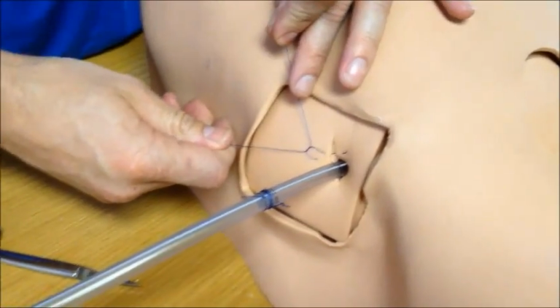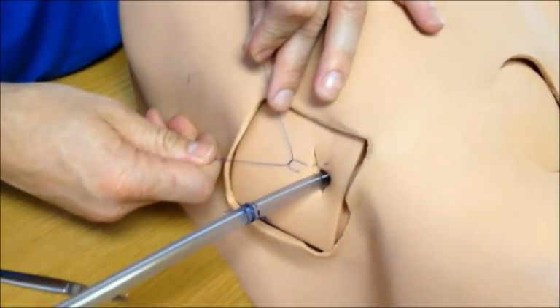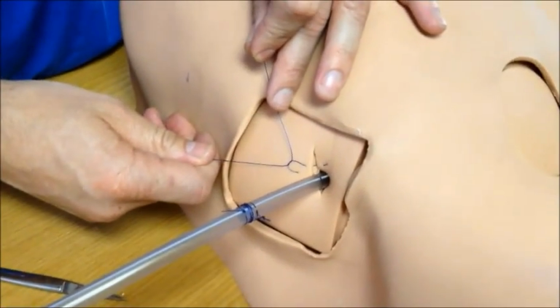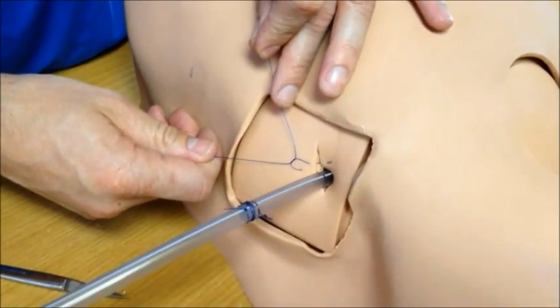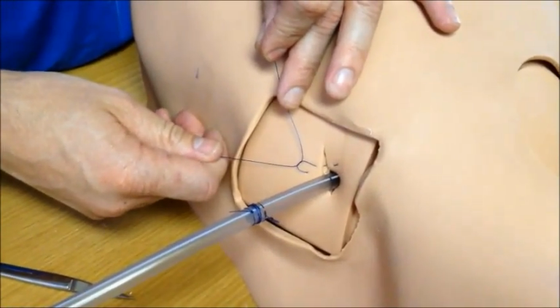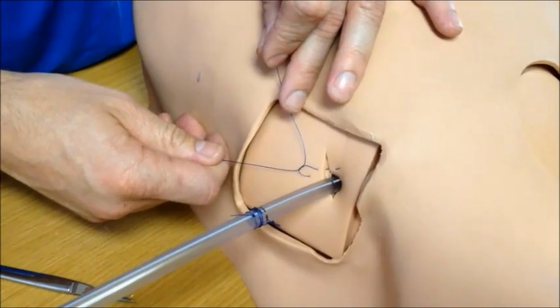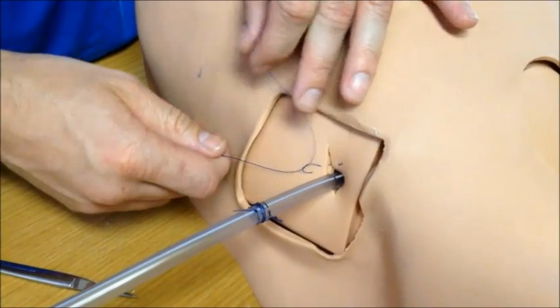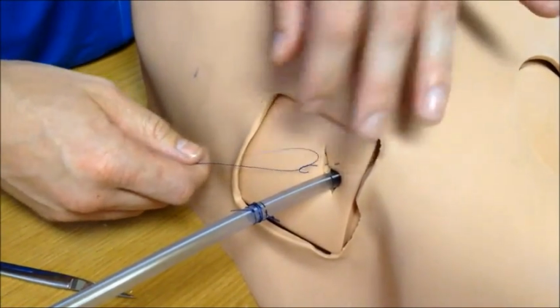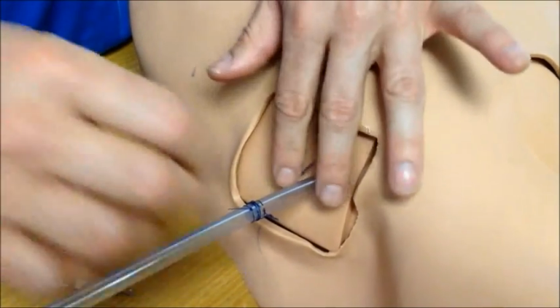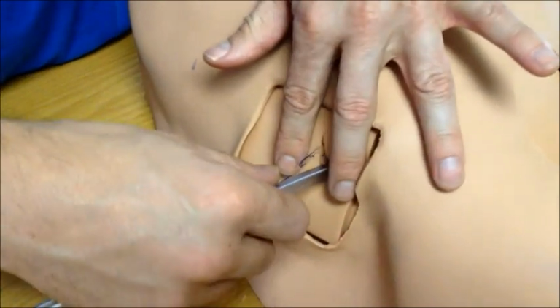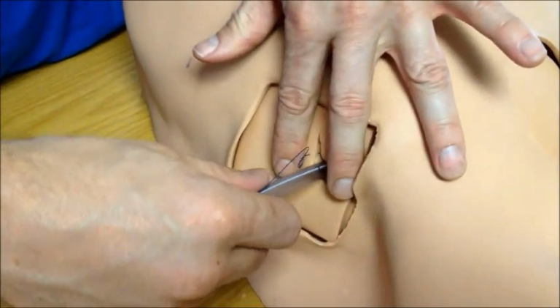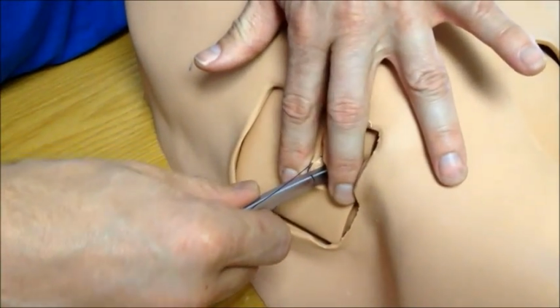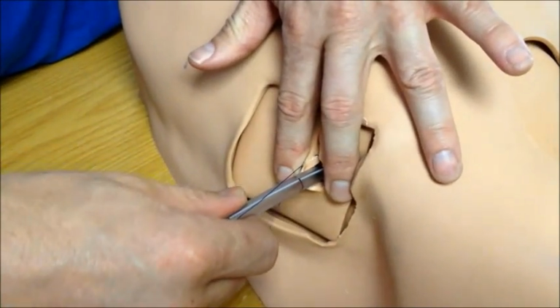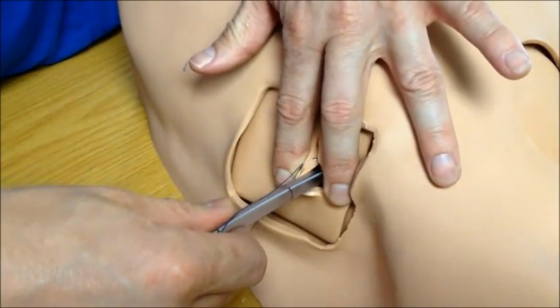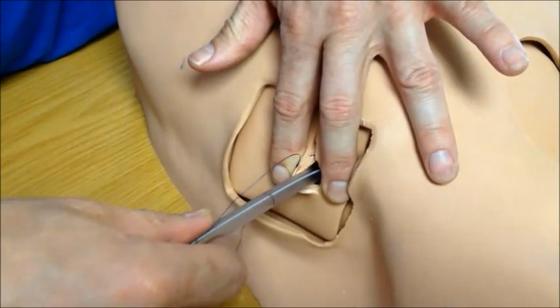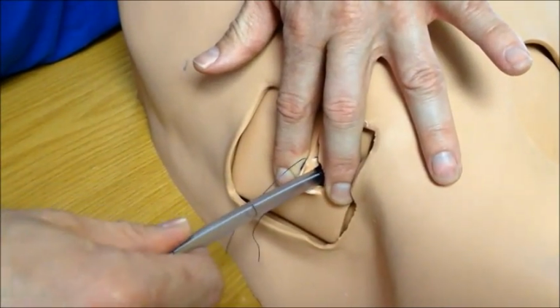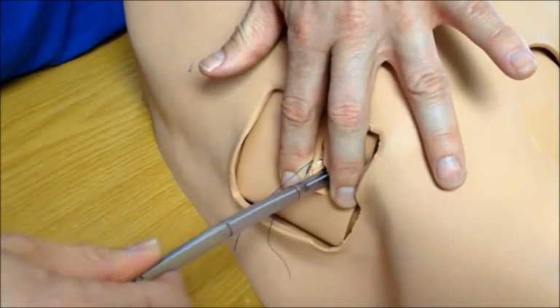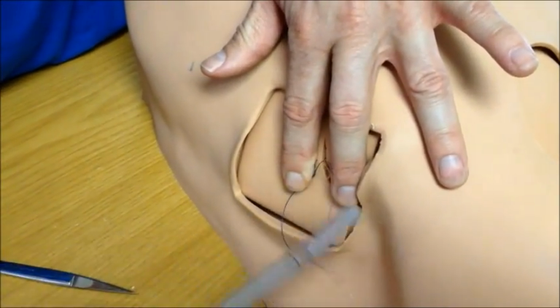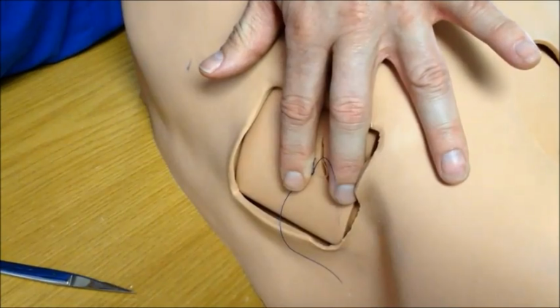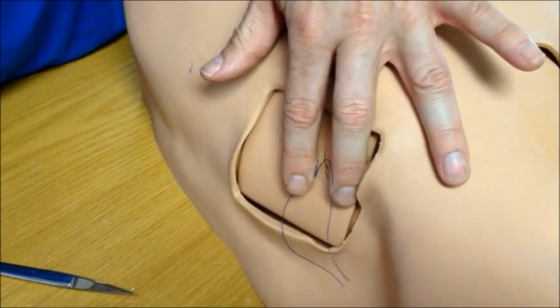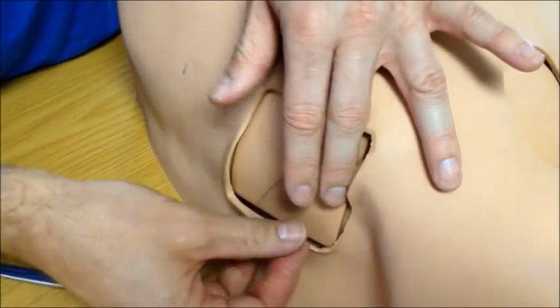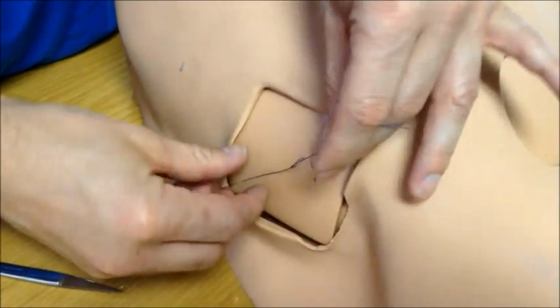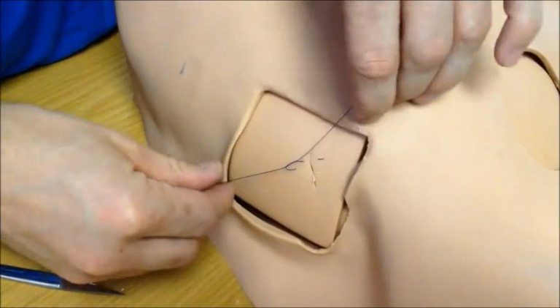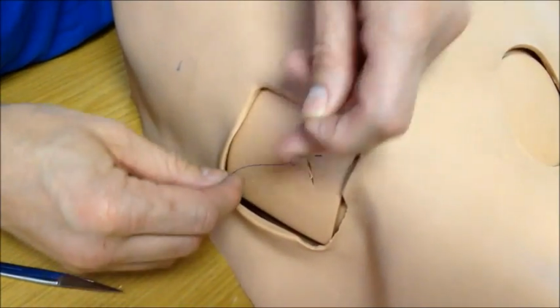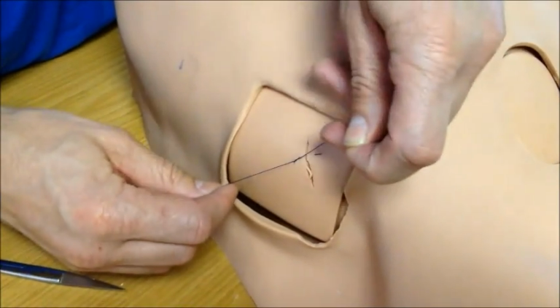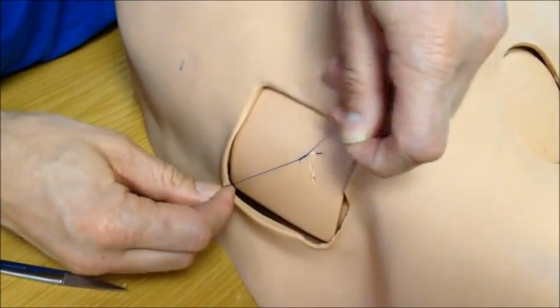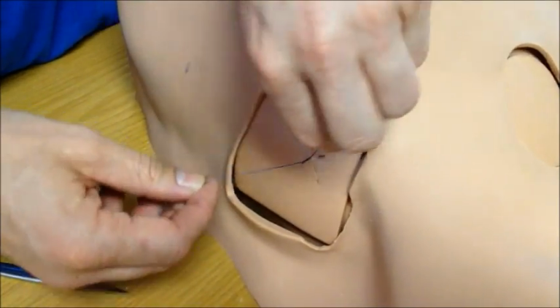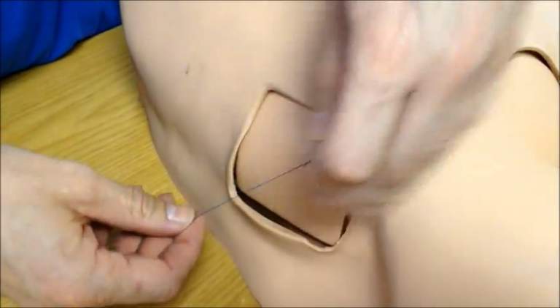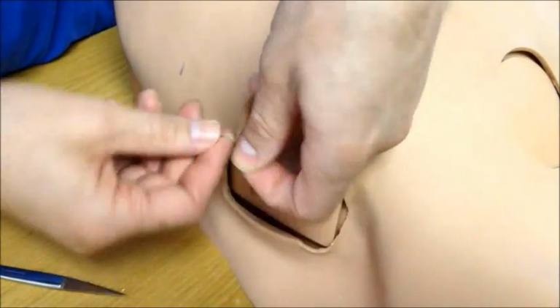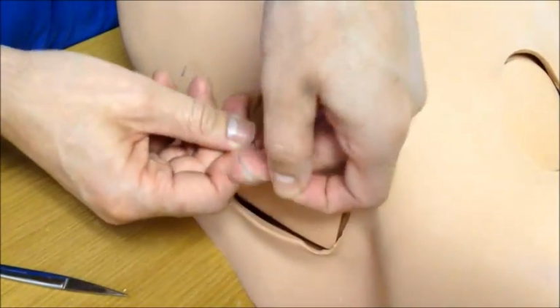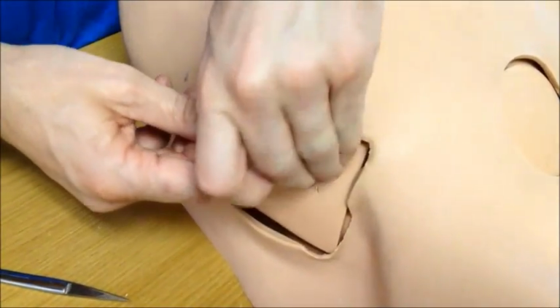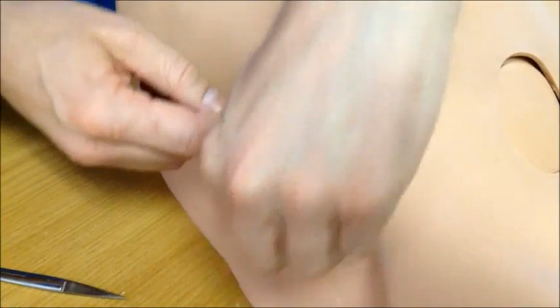Instruct the patient to forcibly exhale against his hand and remove the tube in a single movement from the chest cavity. Pull the sutures tight and complete your suture.